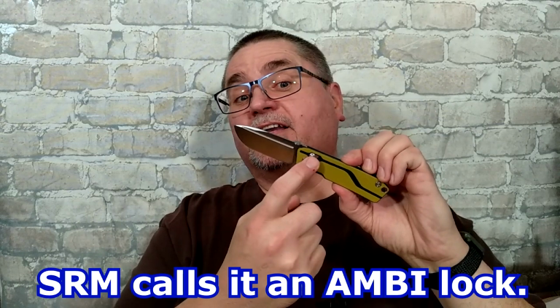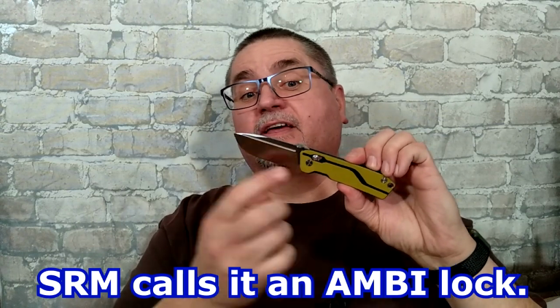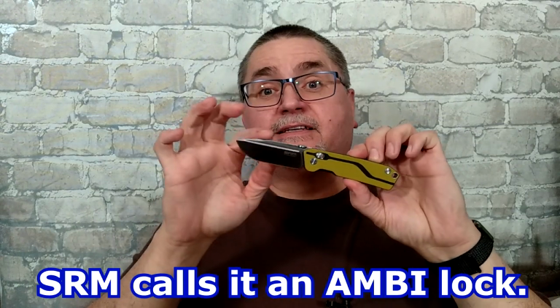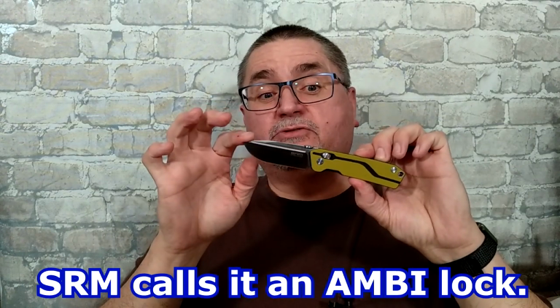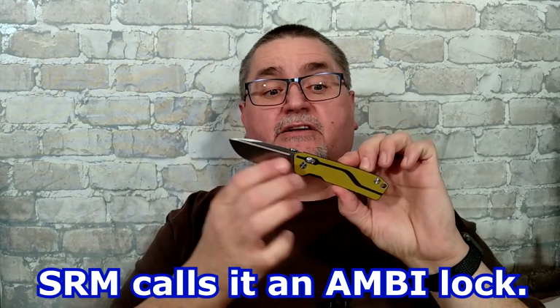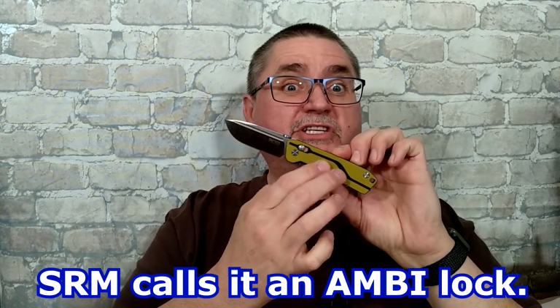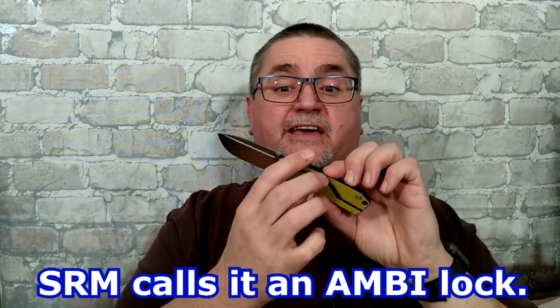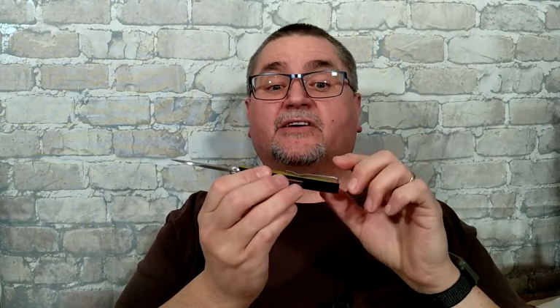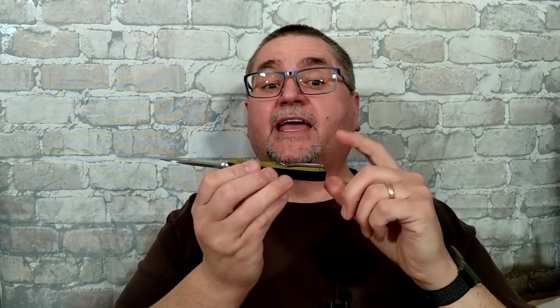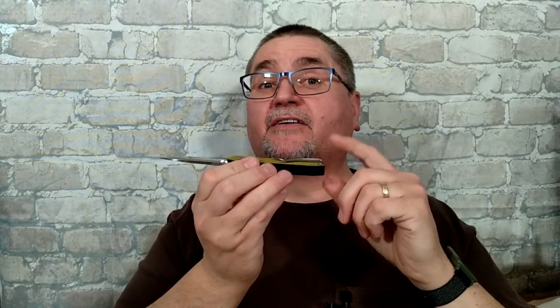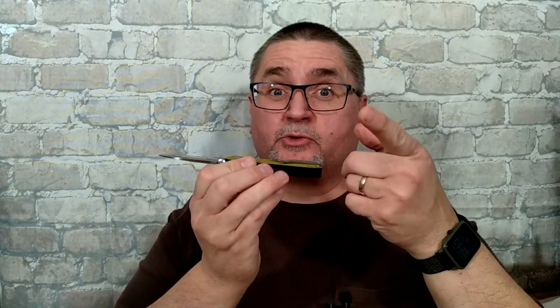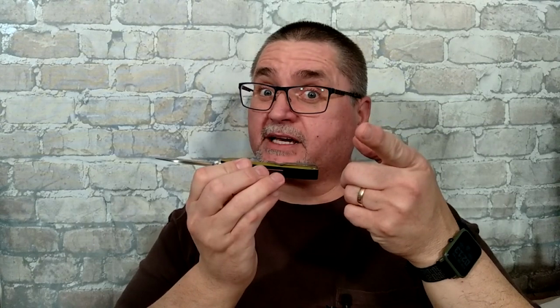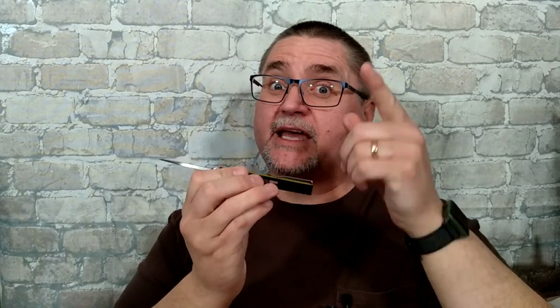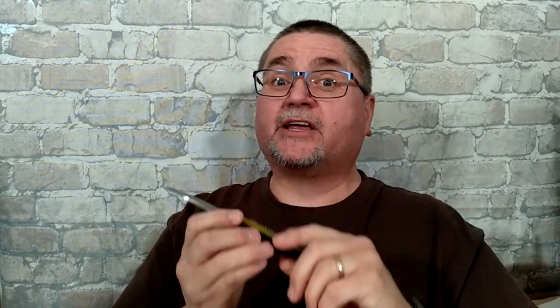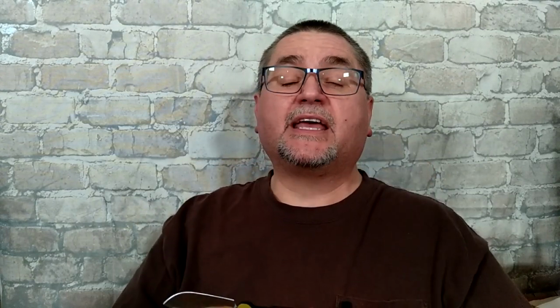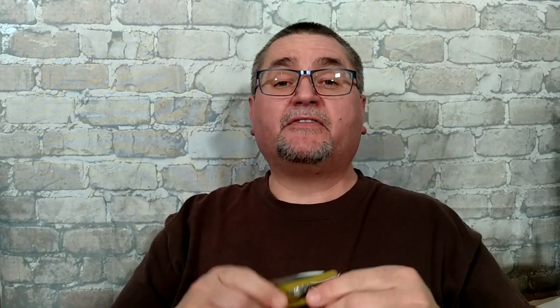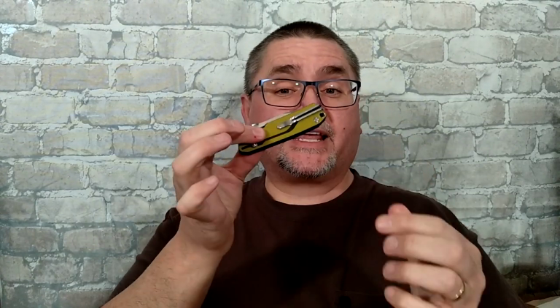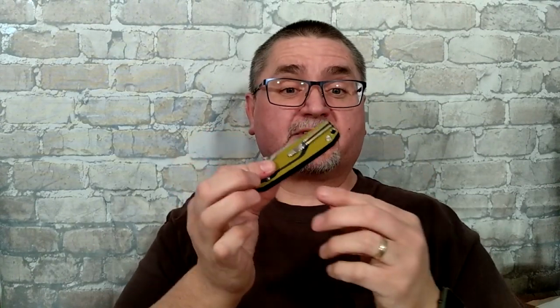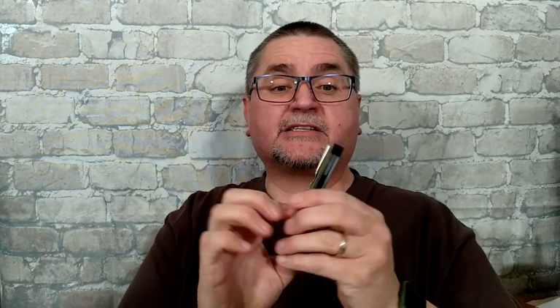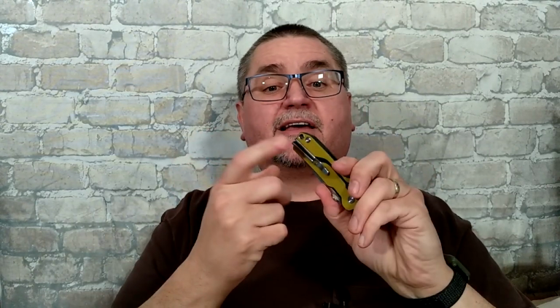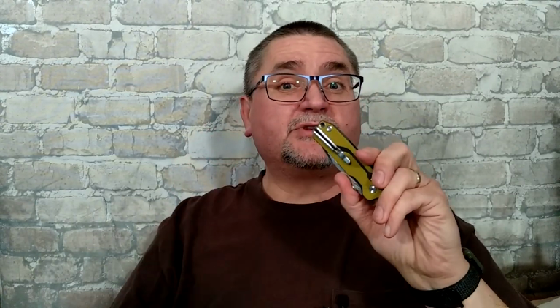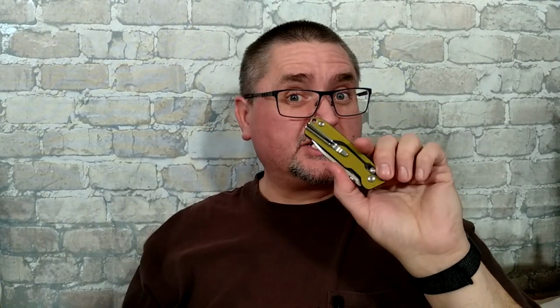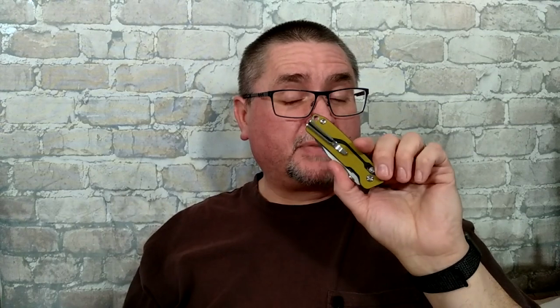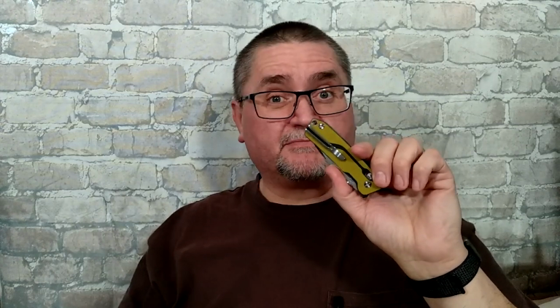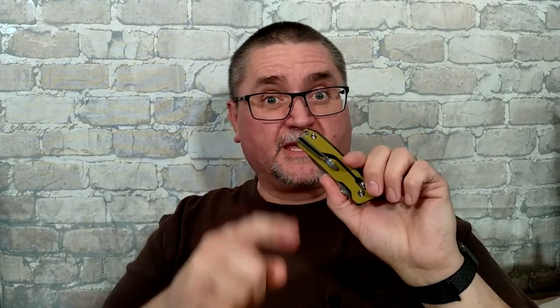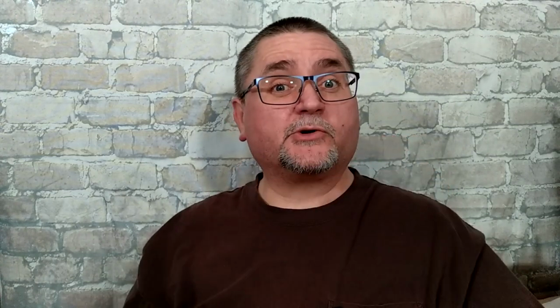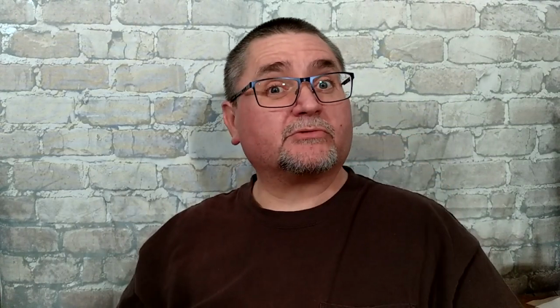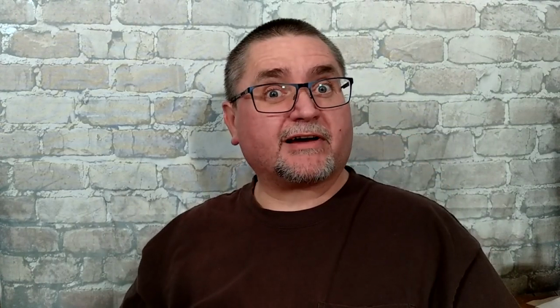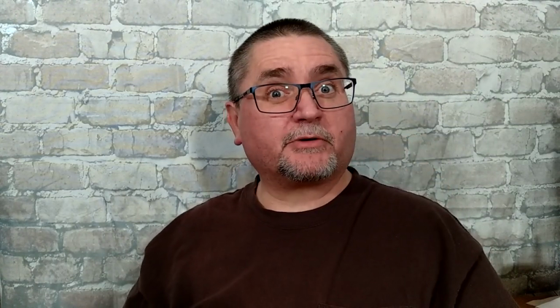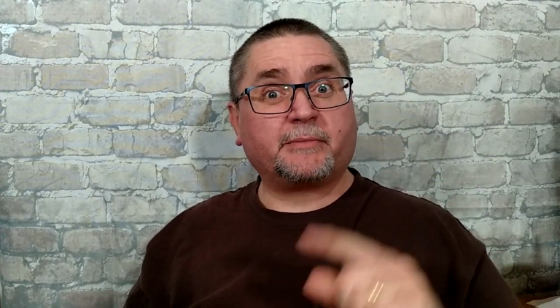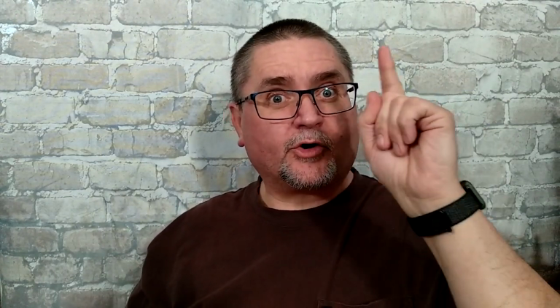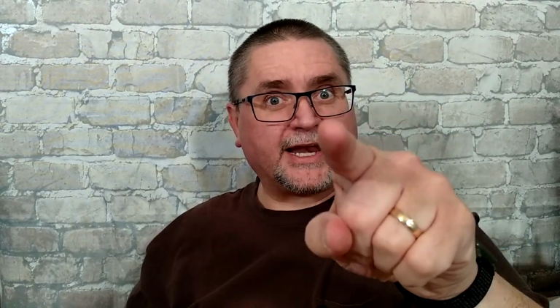This is an Axis Lock knife, D2 steel, G10 handle scales, and a very cool pocket clip that you want to hear about. Even if you don't like little knives like this, this new technology pocket clip is really cool. So stick around — the review's coming right now.